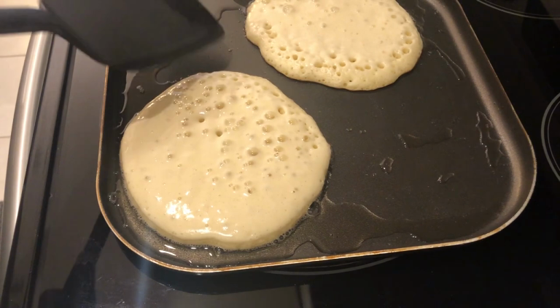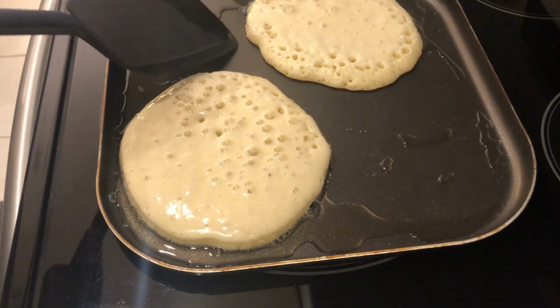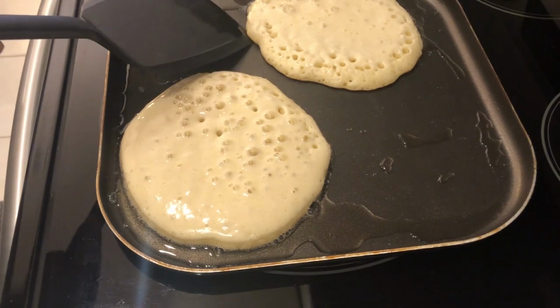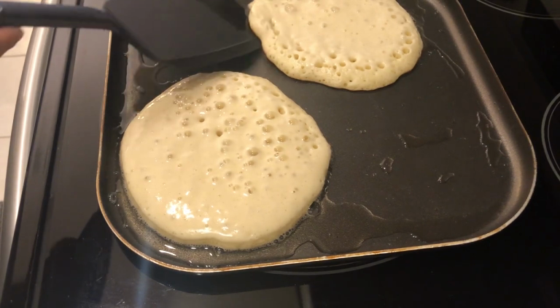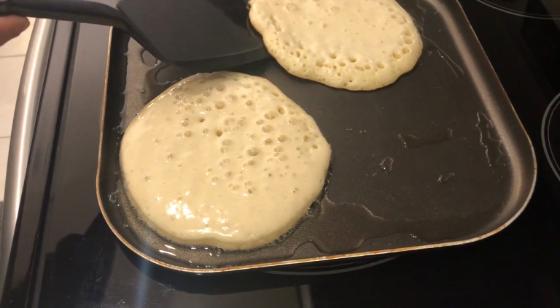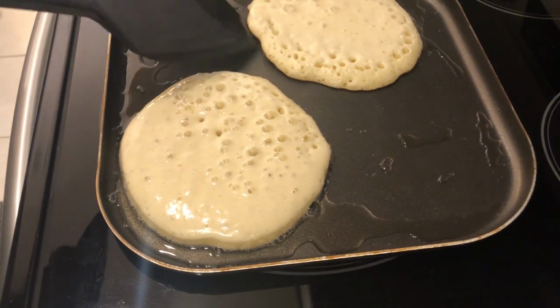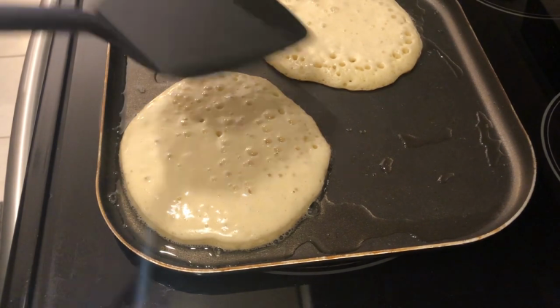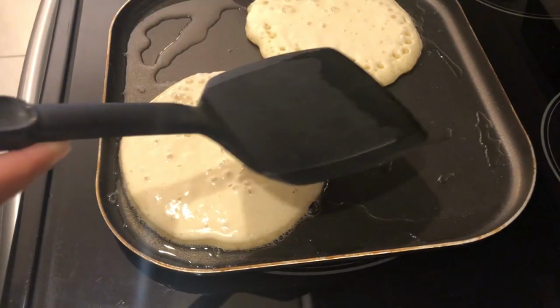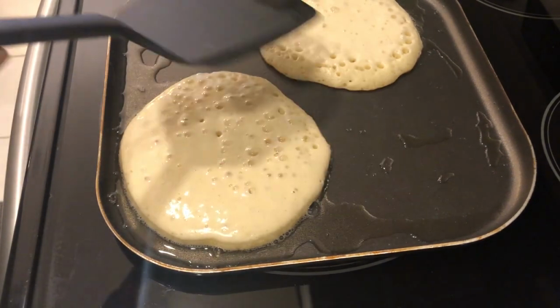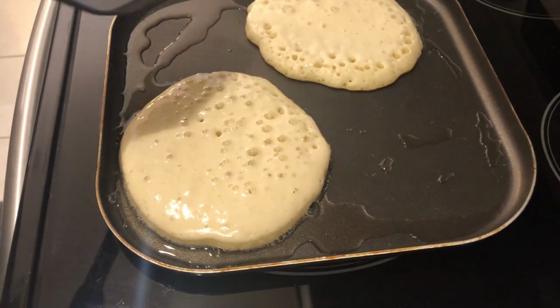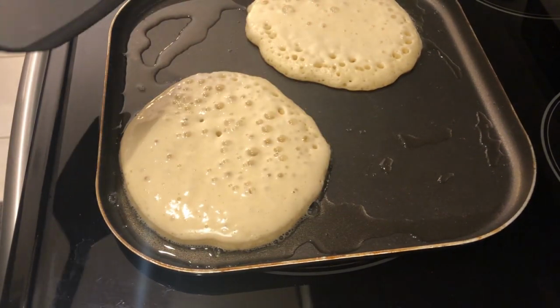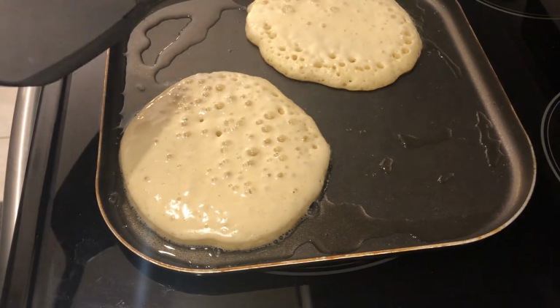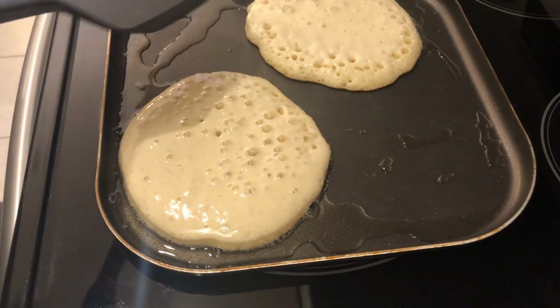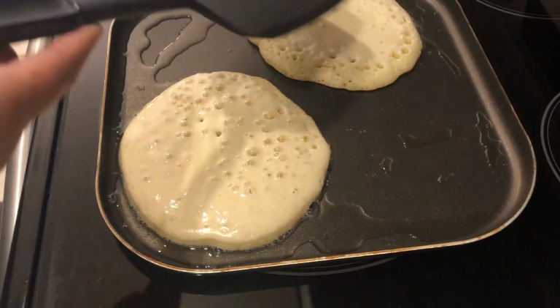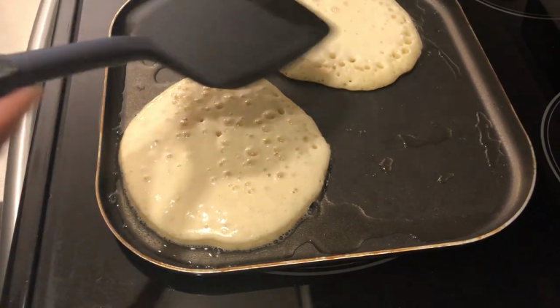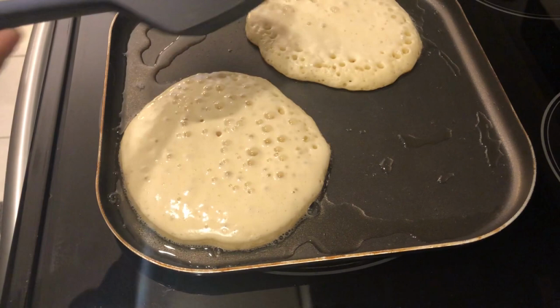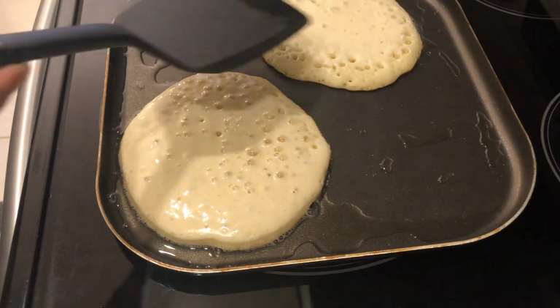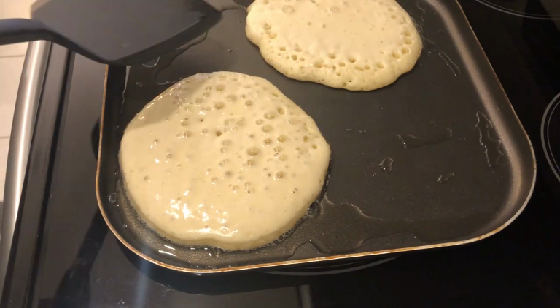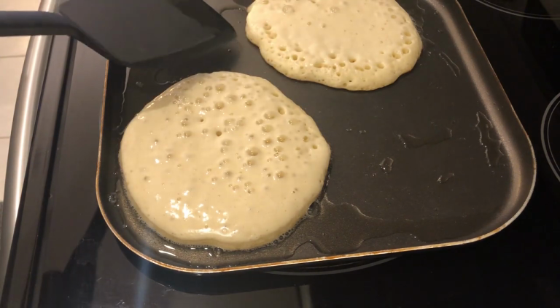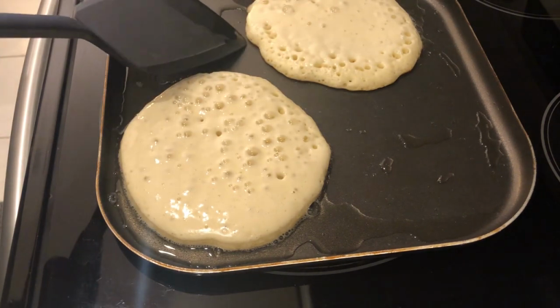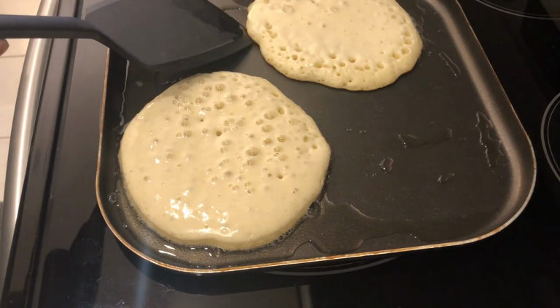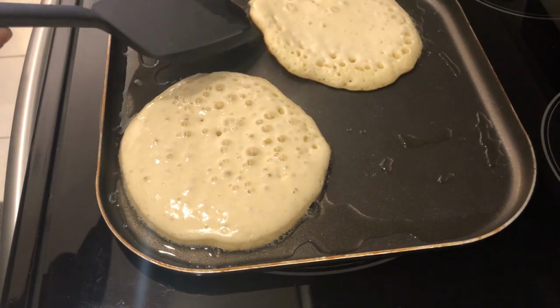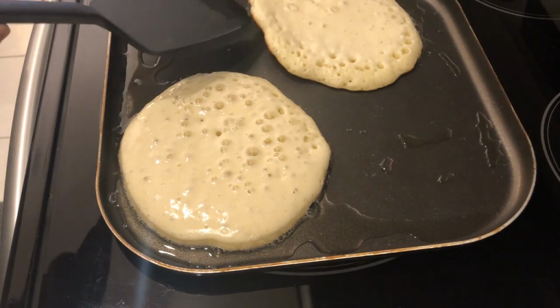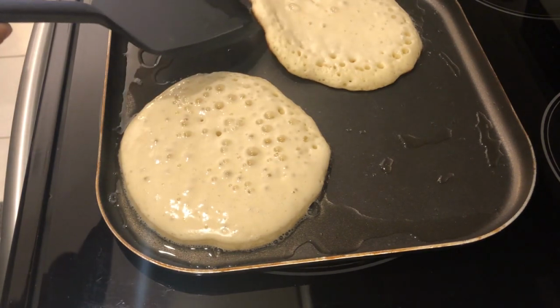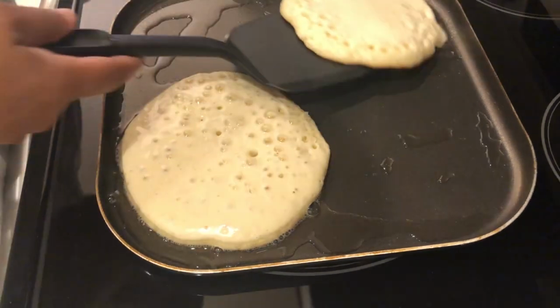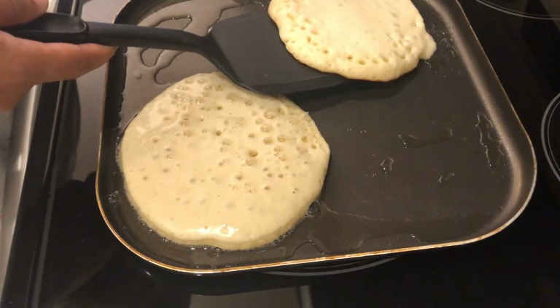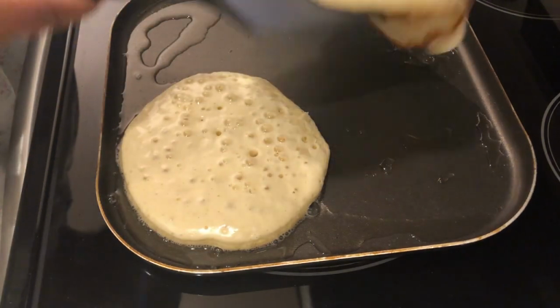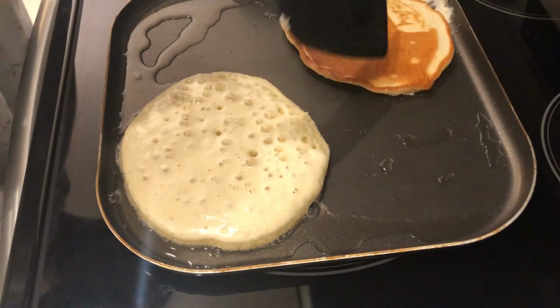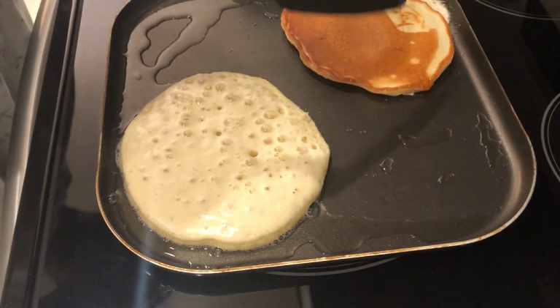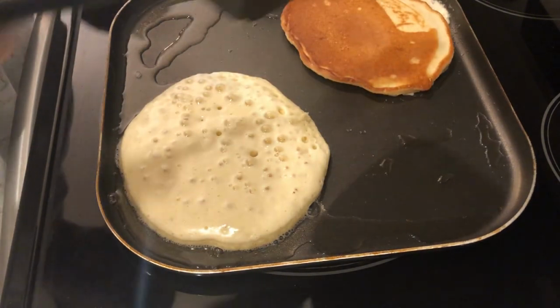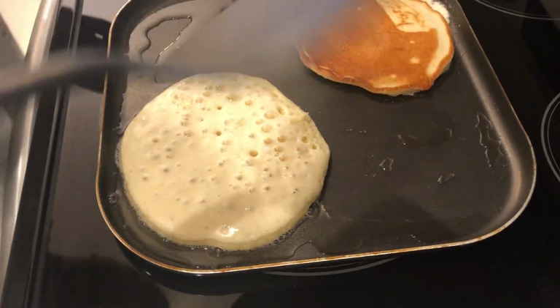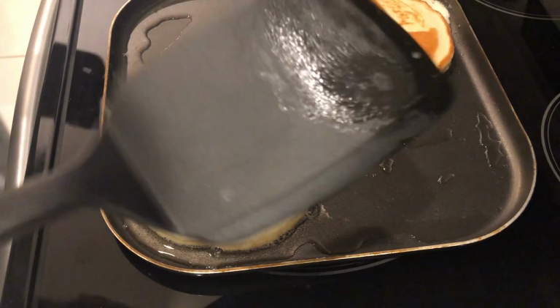It's time to flip over the pancakes. What you're looking for are bubbles on the surface of the pancake and your edges to look kind of dry. So I'm just going to flip them over now.